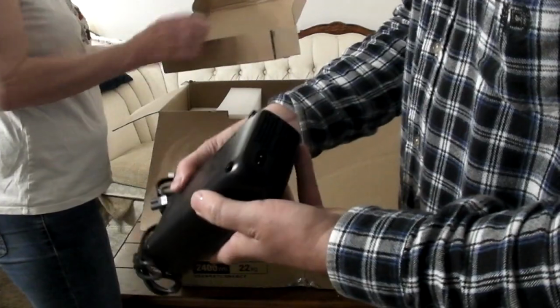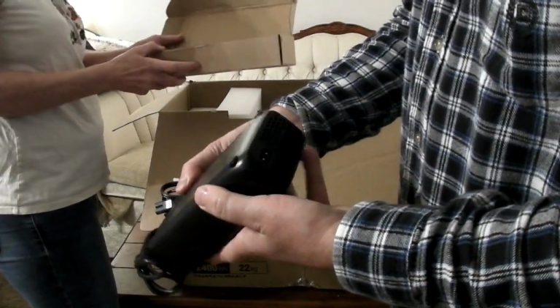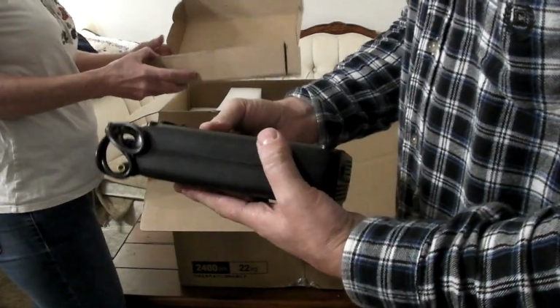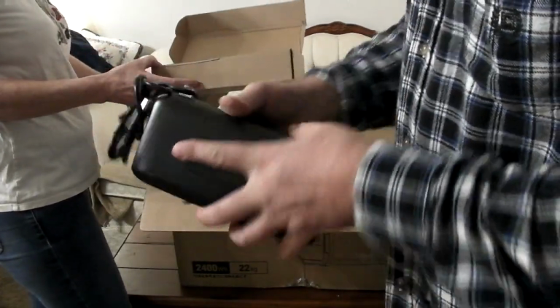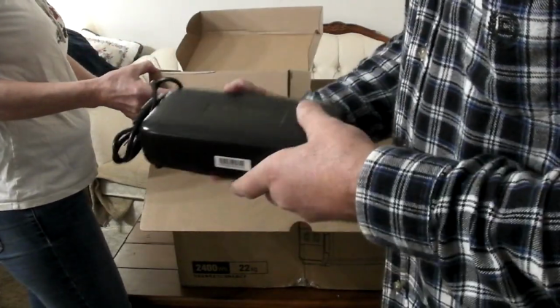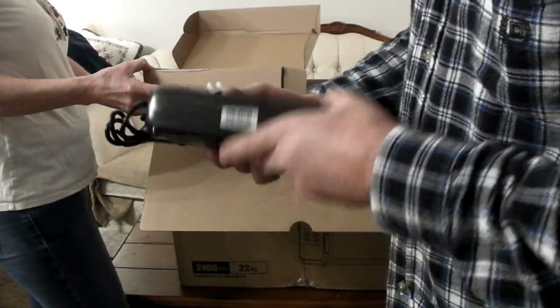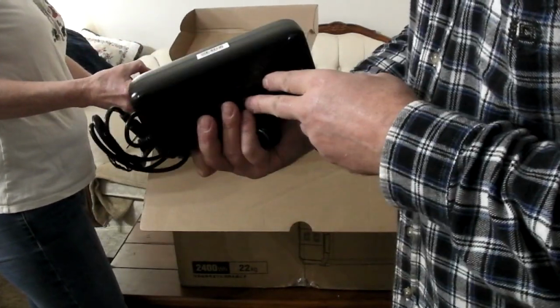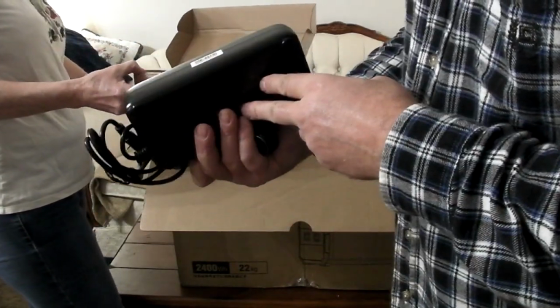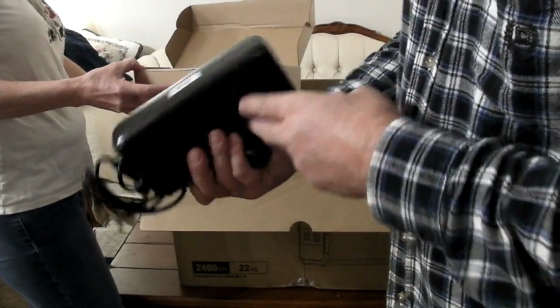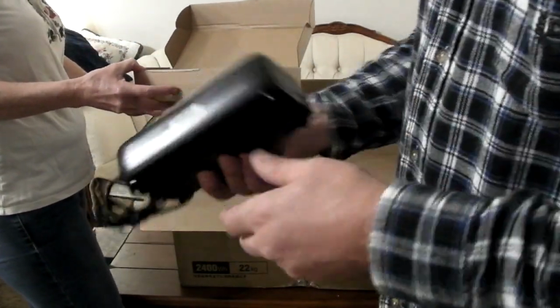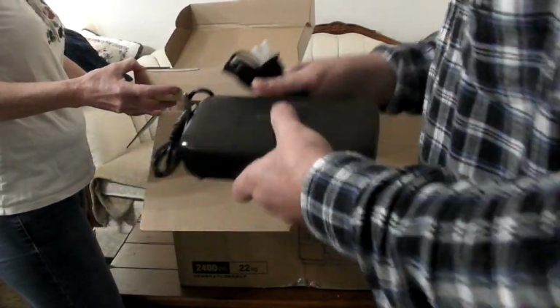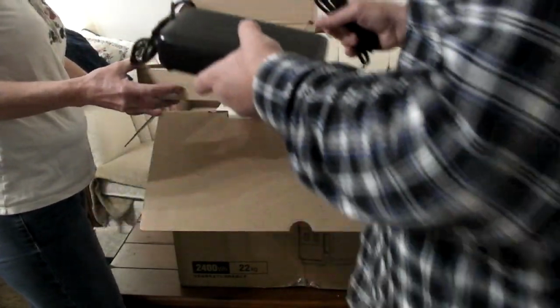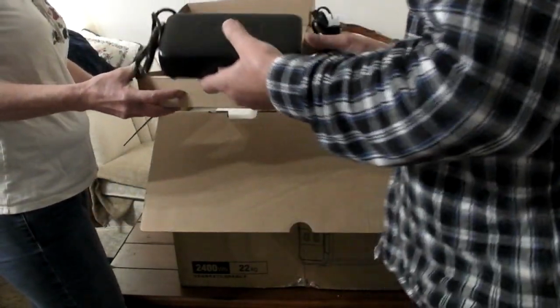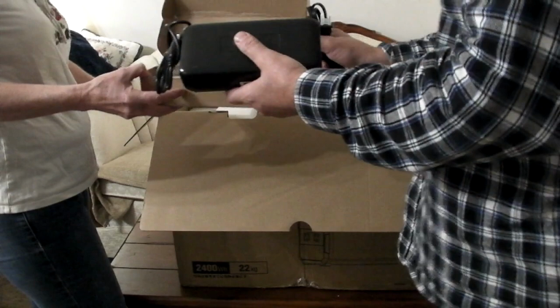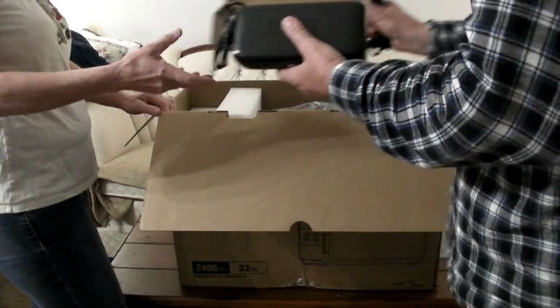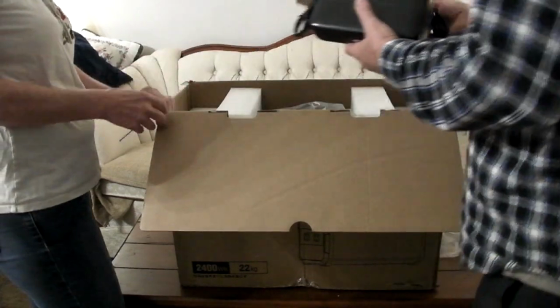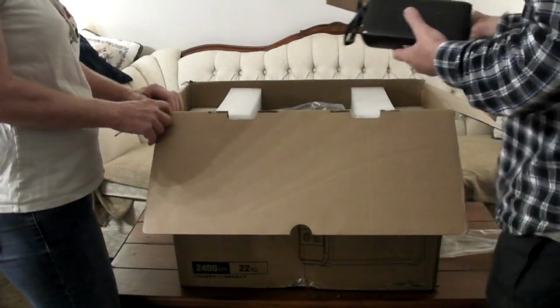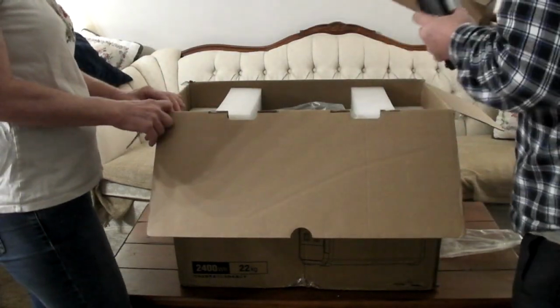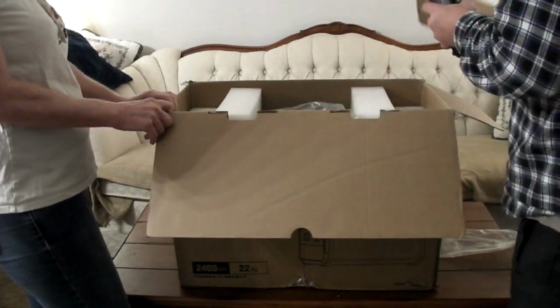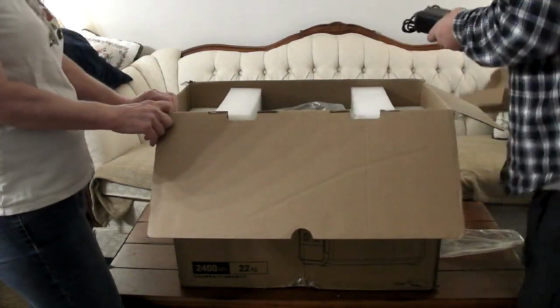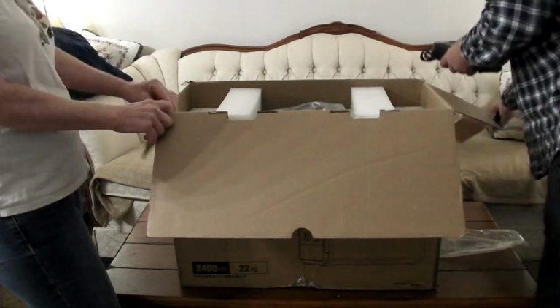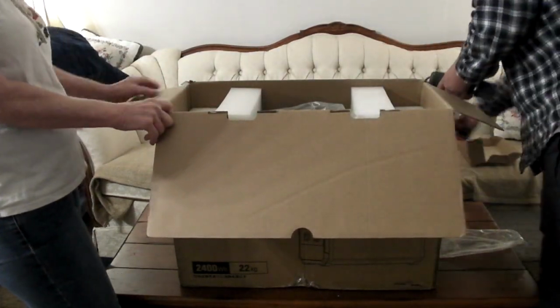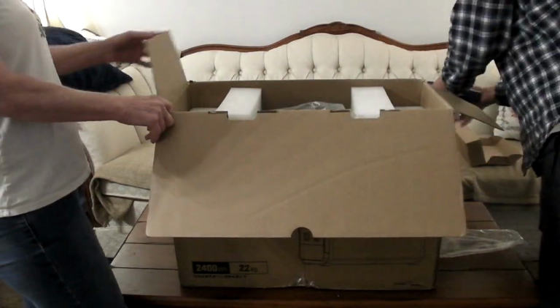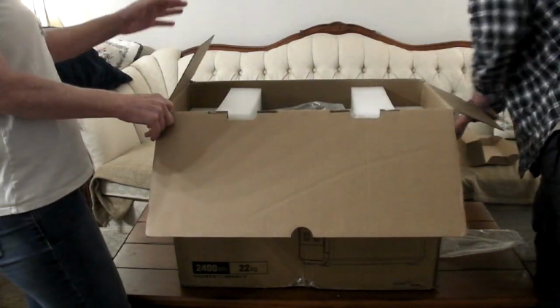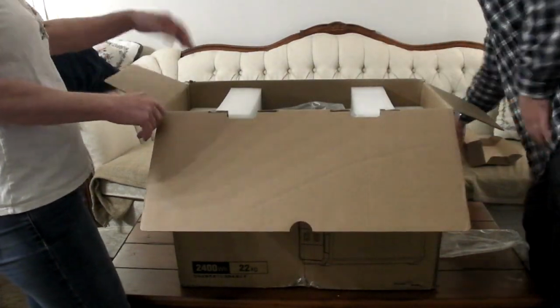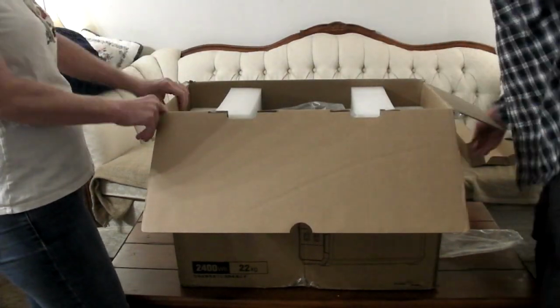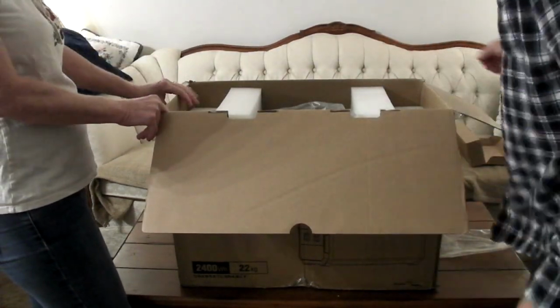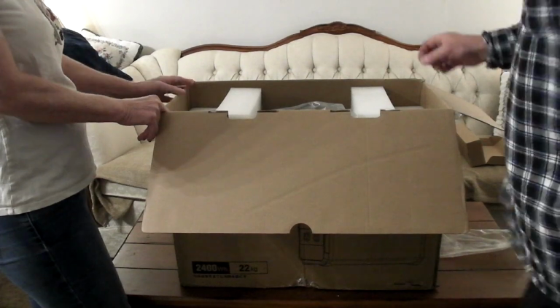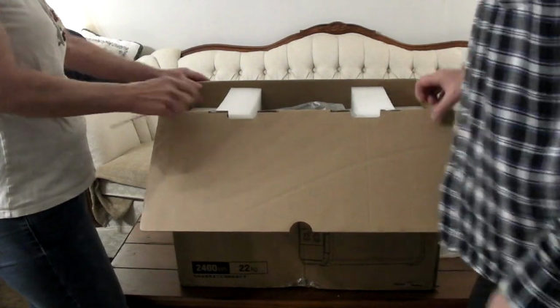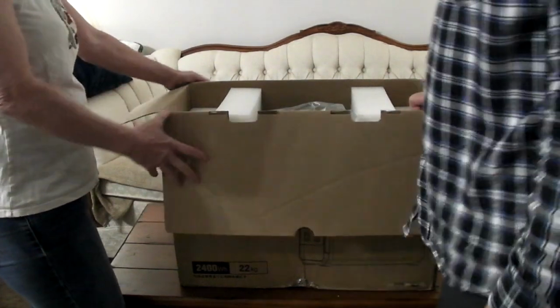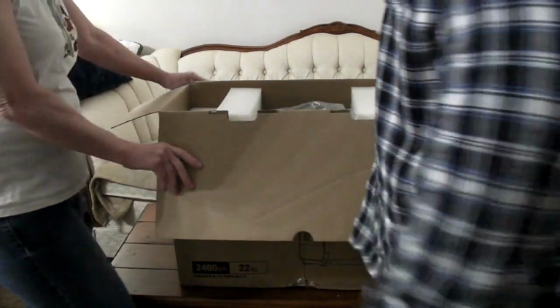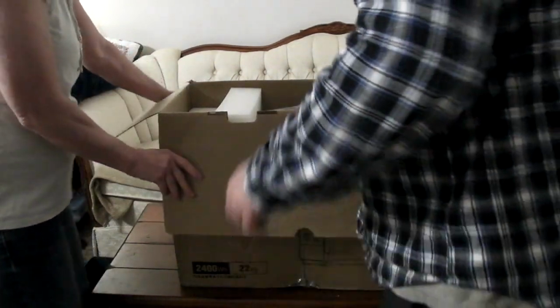They said this is a refurbished unit but it looks to me like it was never used. This part is in really great condition and the cords are tied up like they've never been used. I don't know if they give you new cords.